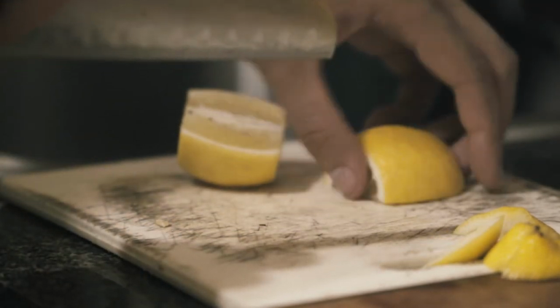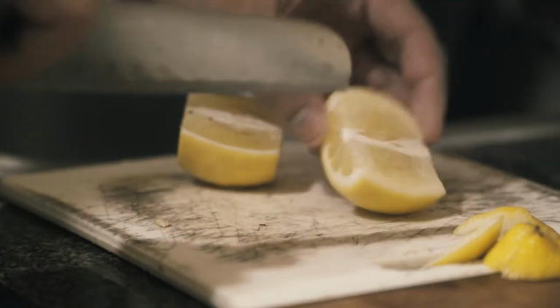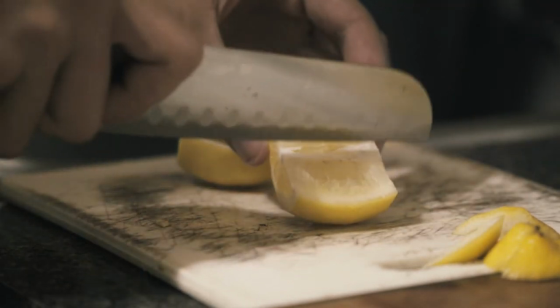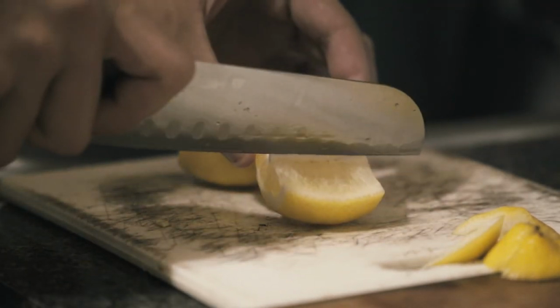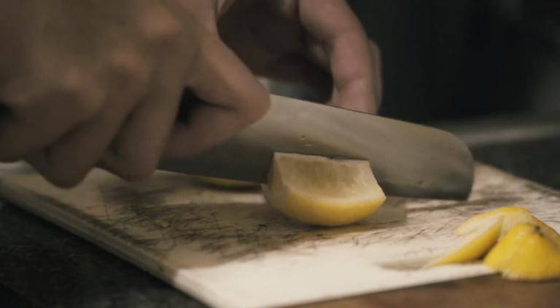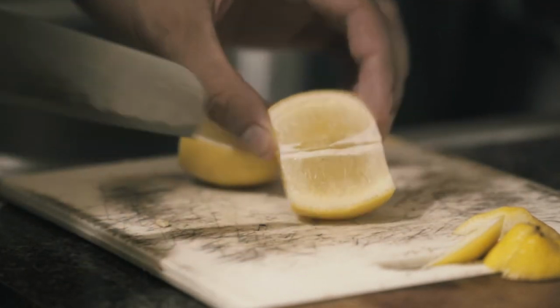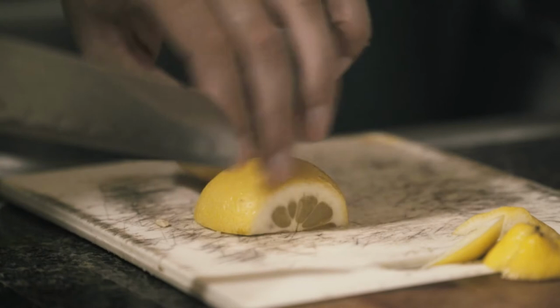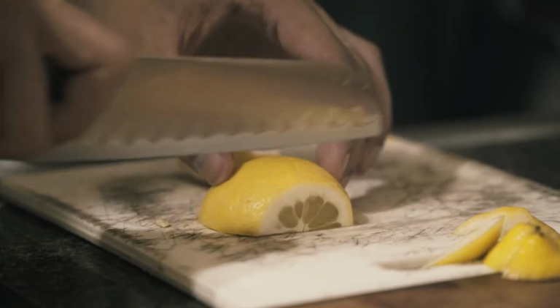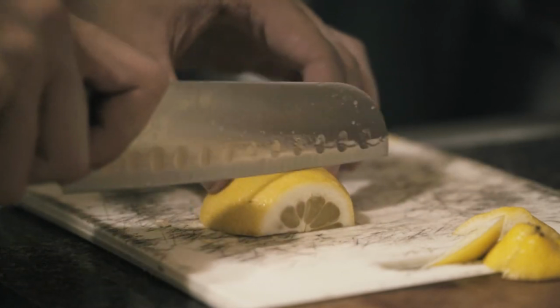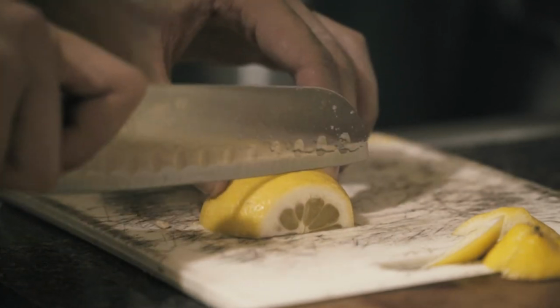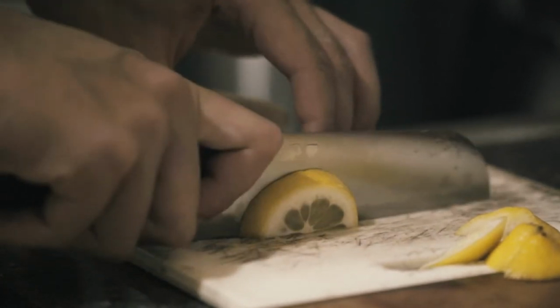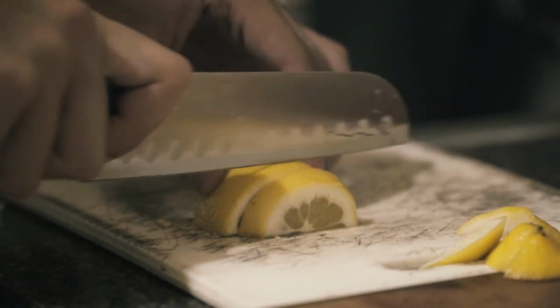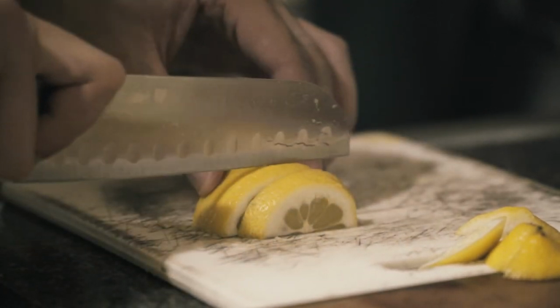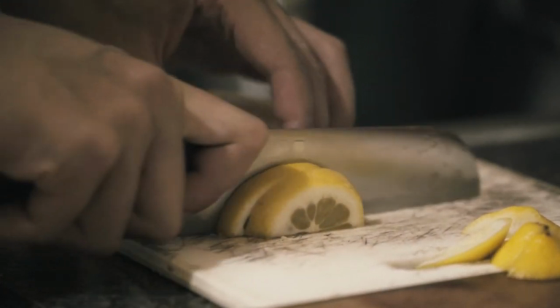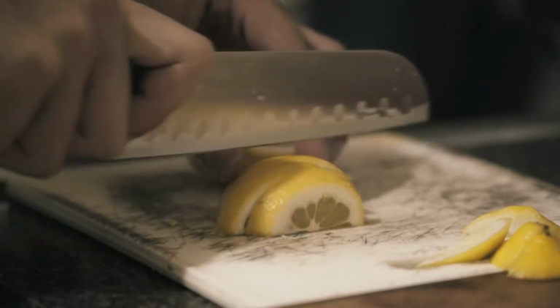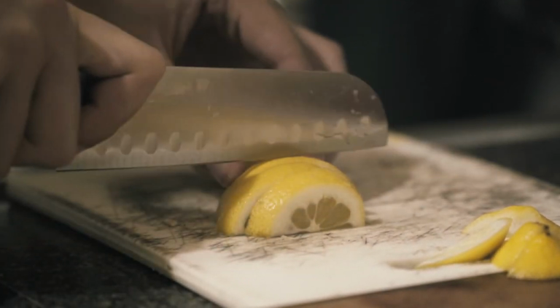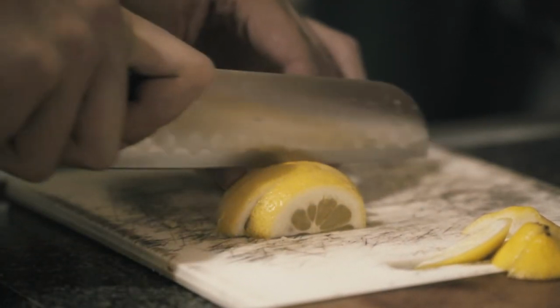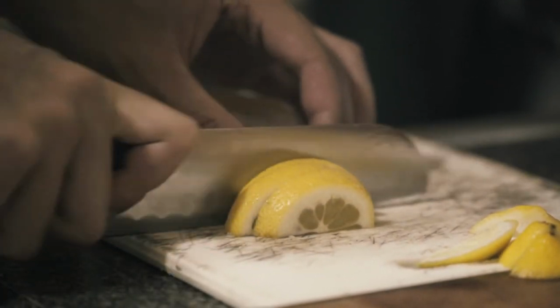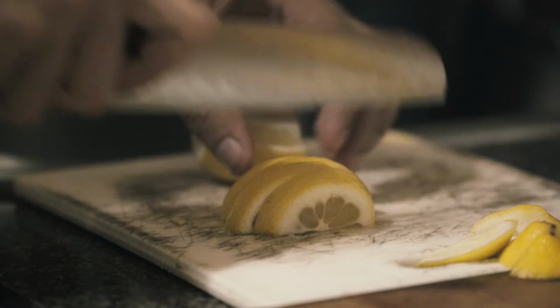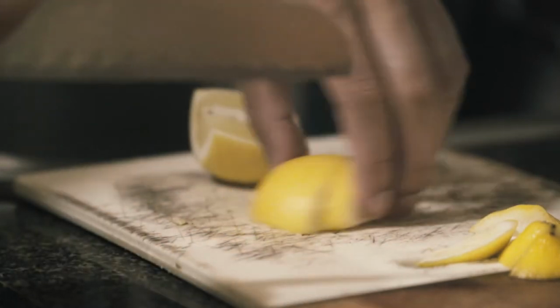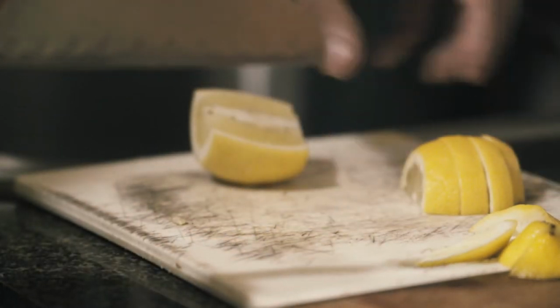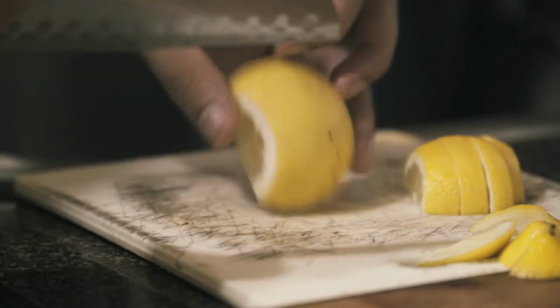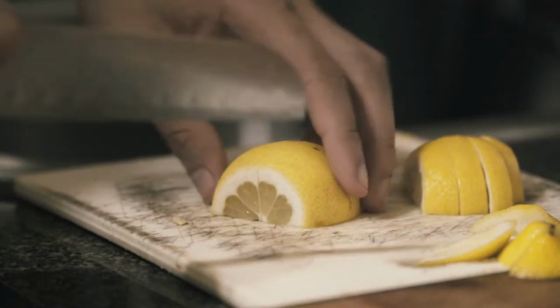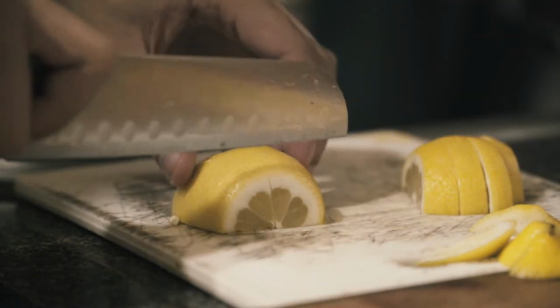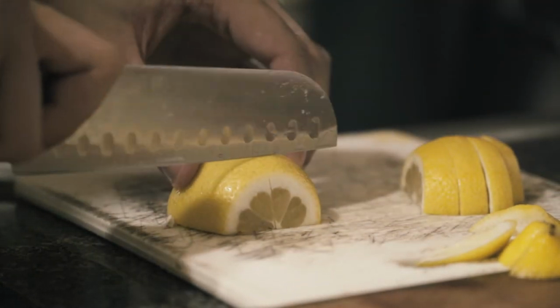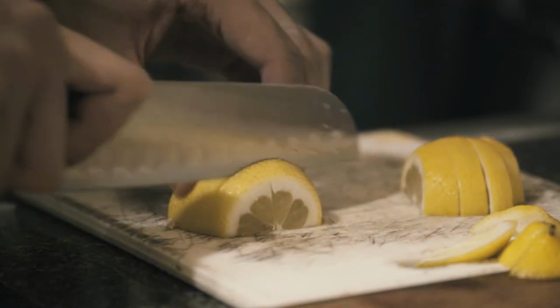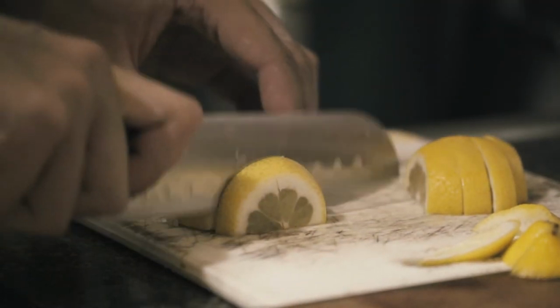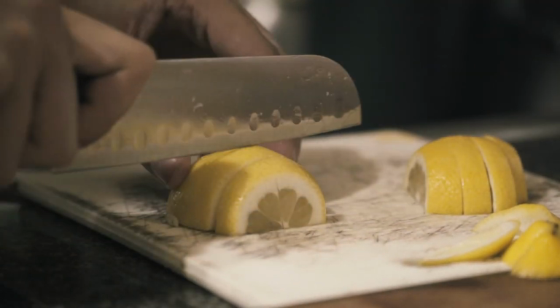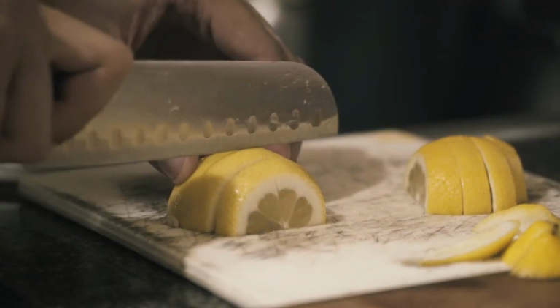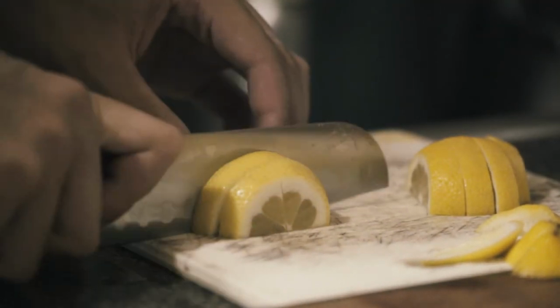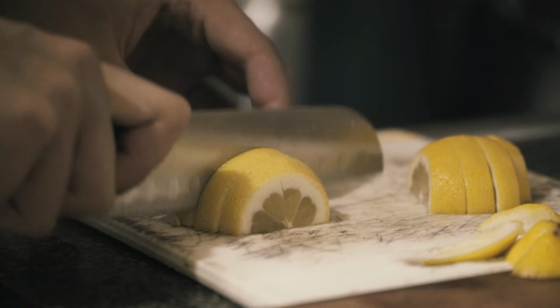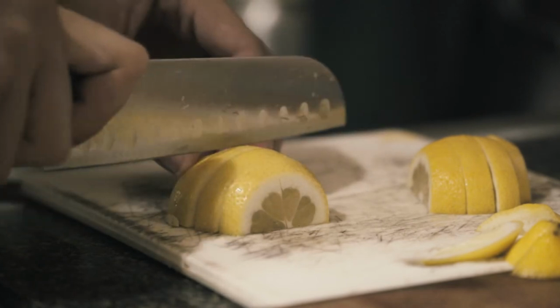These thin slices will be very easy to just get the peel off of and you just discard the rest. The slits, once again, are if you want to use these as garnish. I think that these slices are prettier than the wedges.